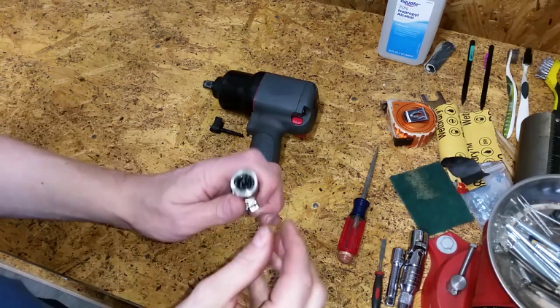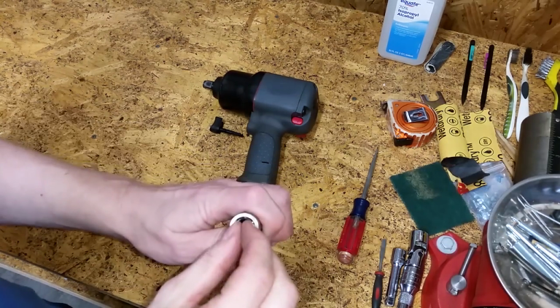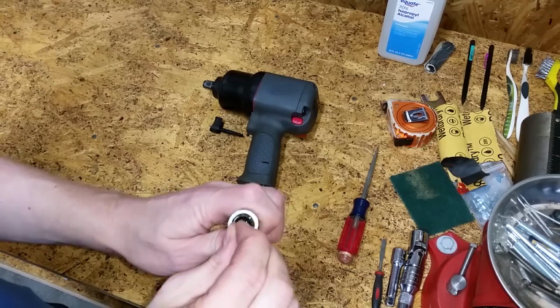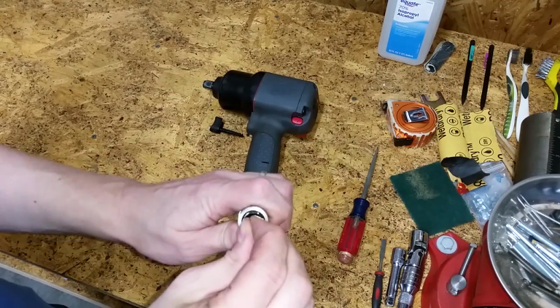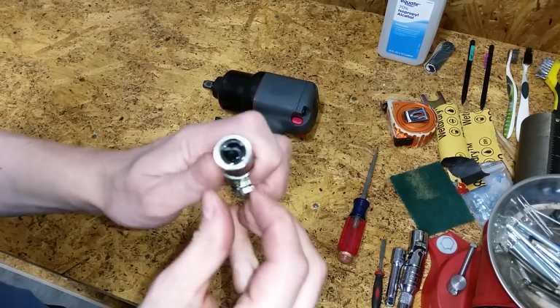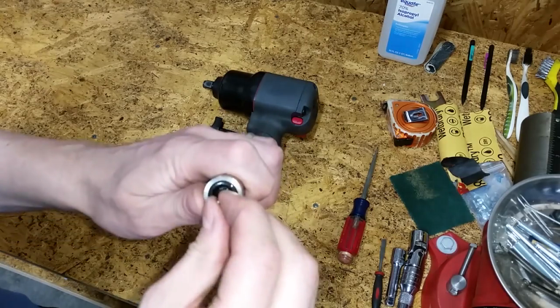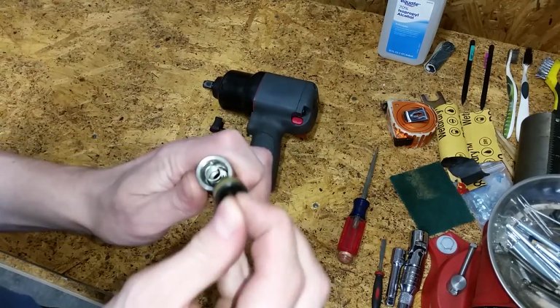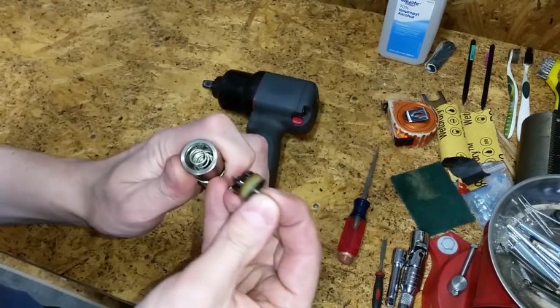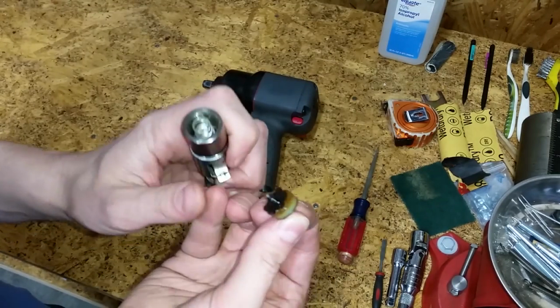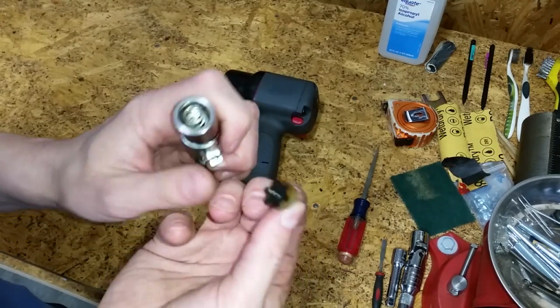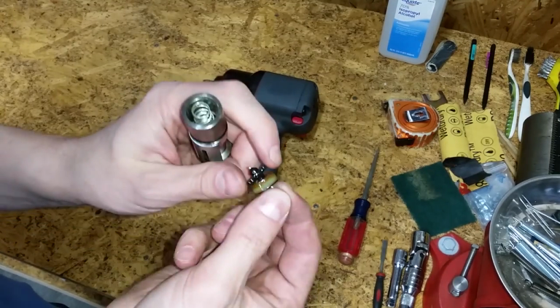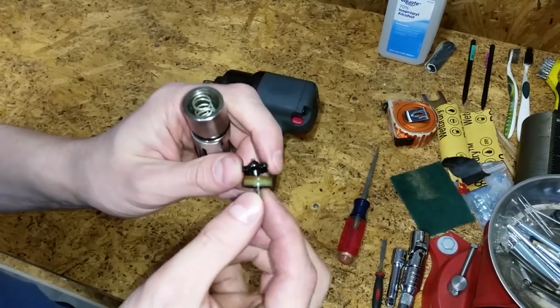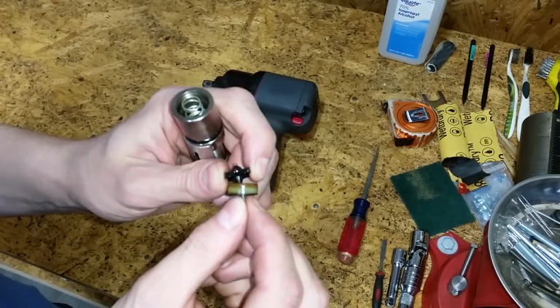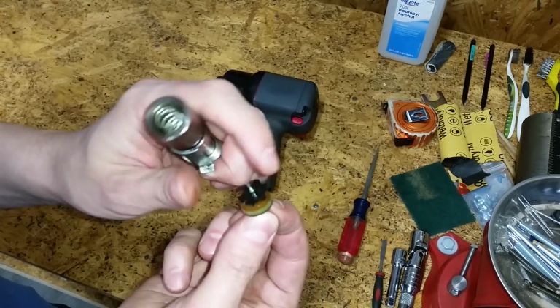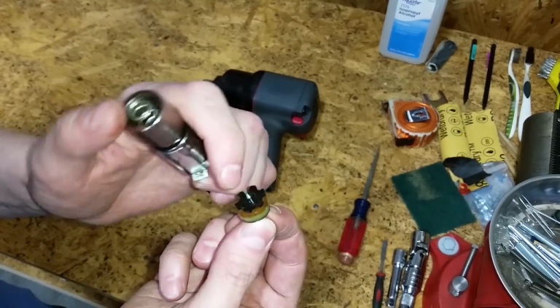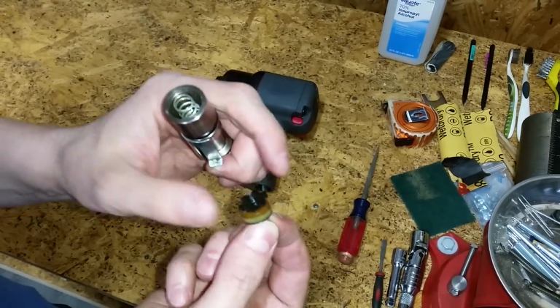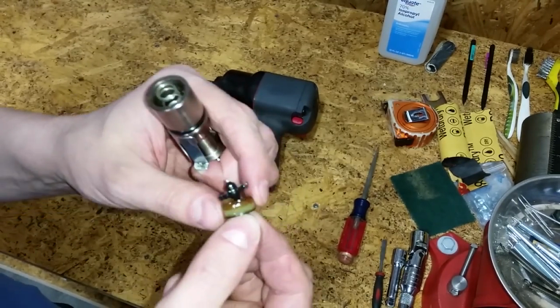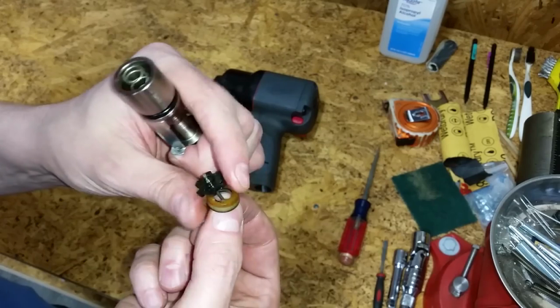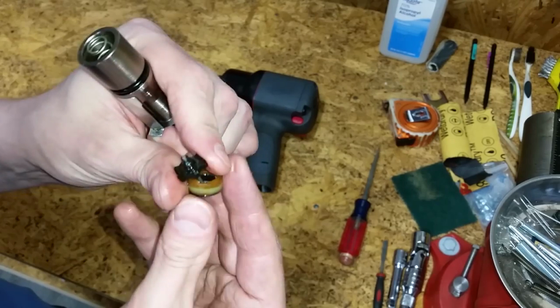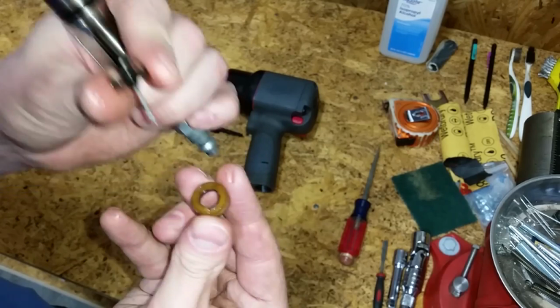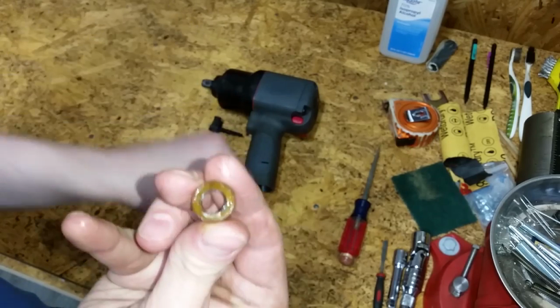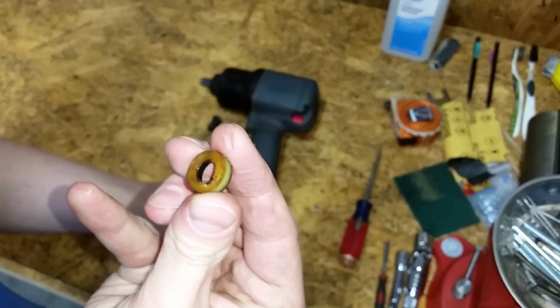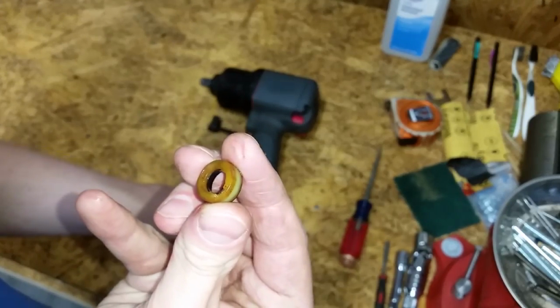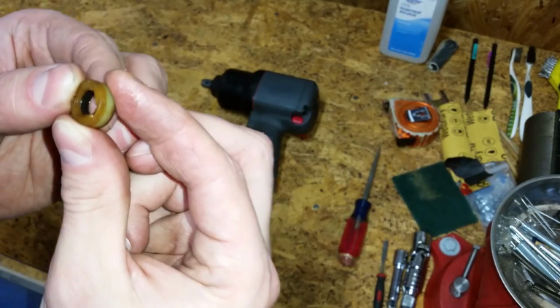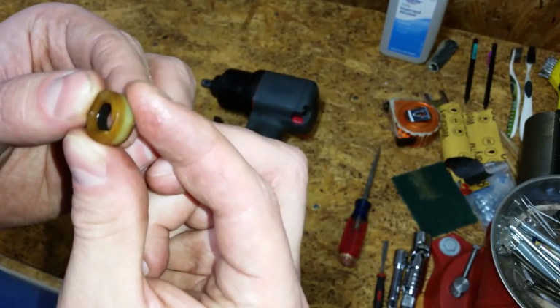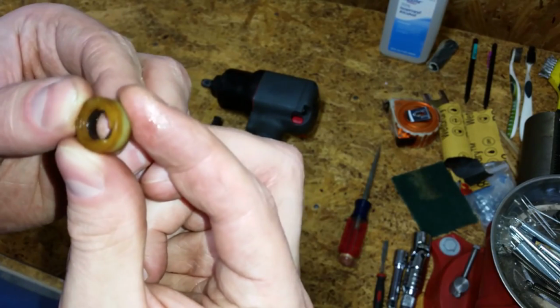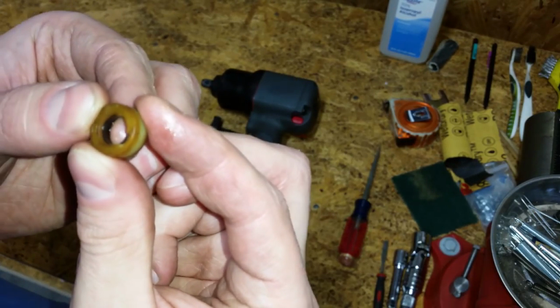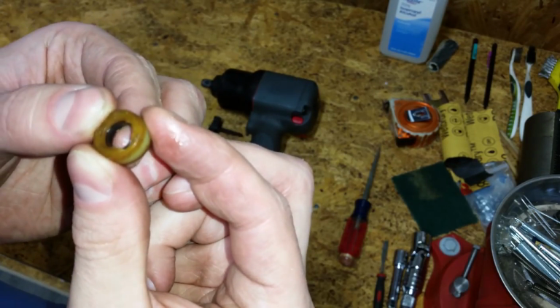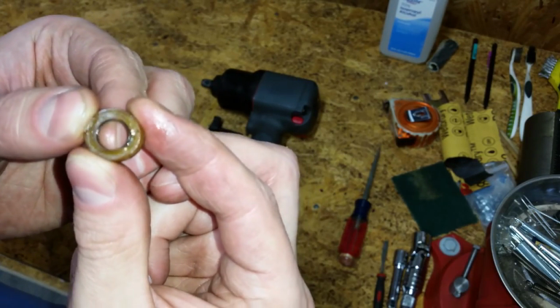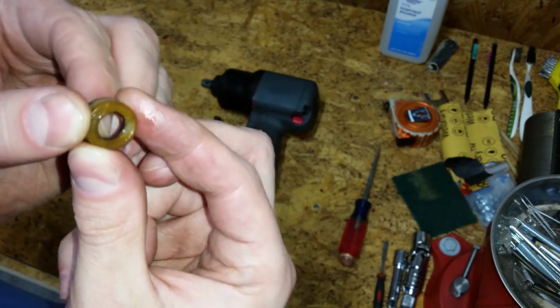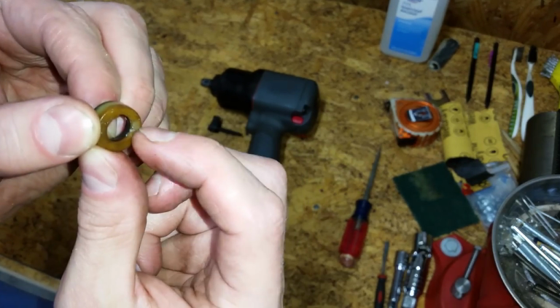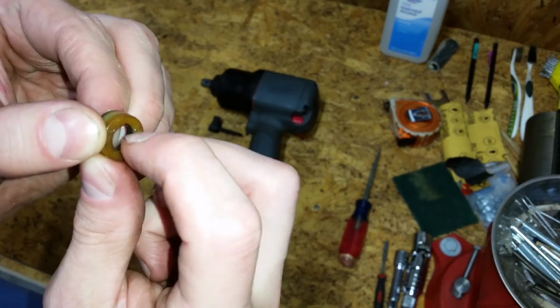Once the snap ring has been removed, just pull on the valve to remove it, the seat, and the seat support. This must be the problem — there's a chunk missing from the seat.